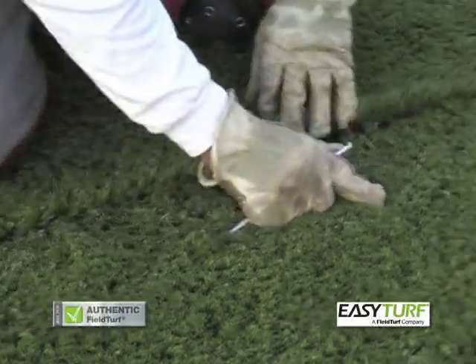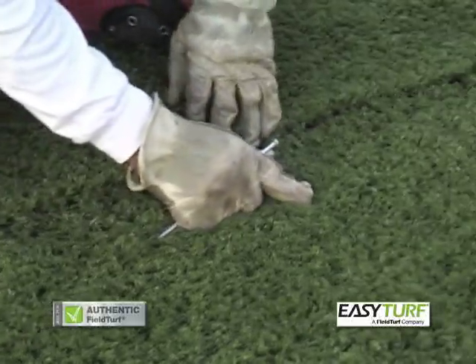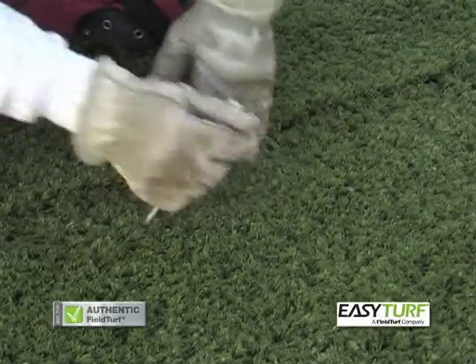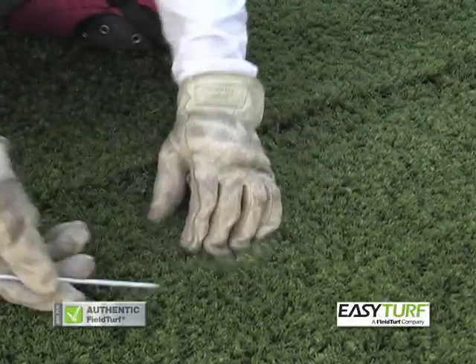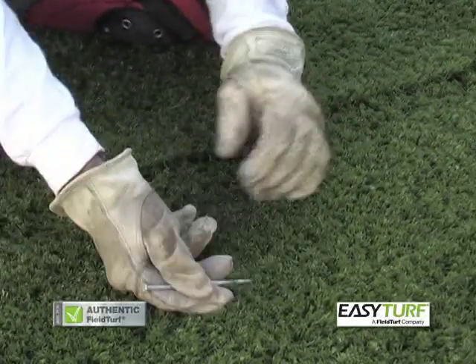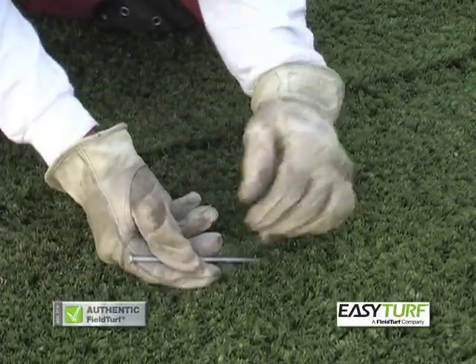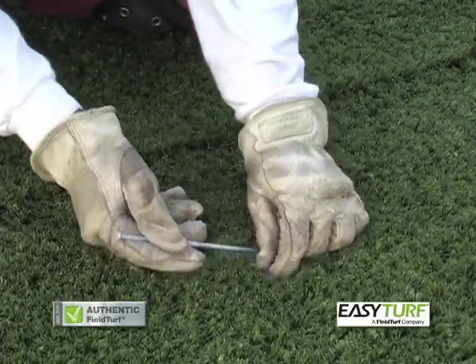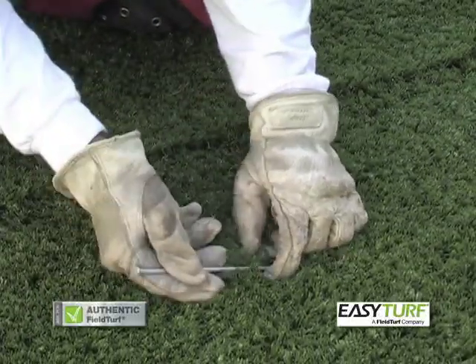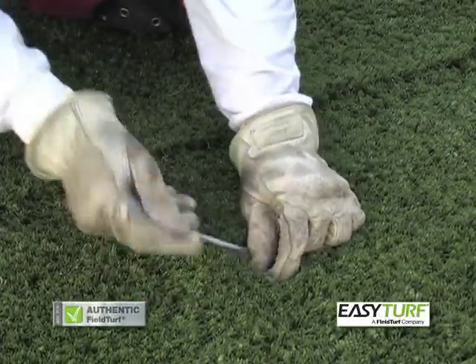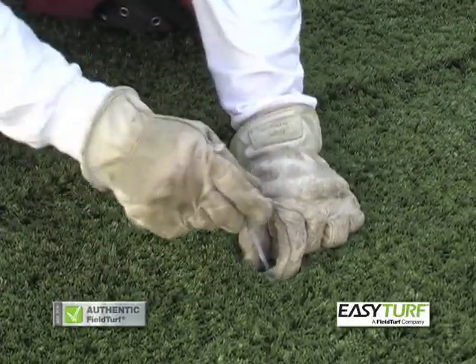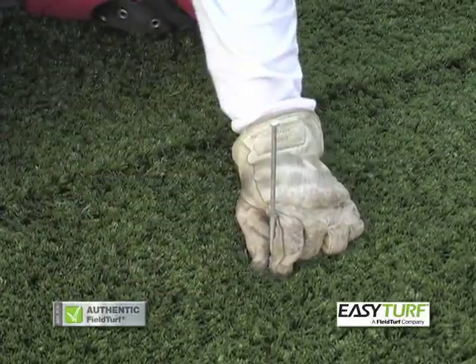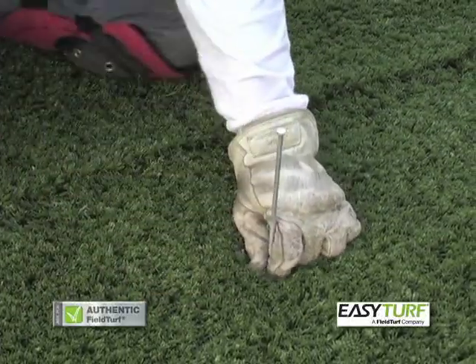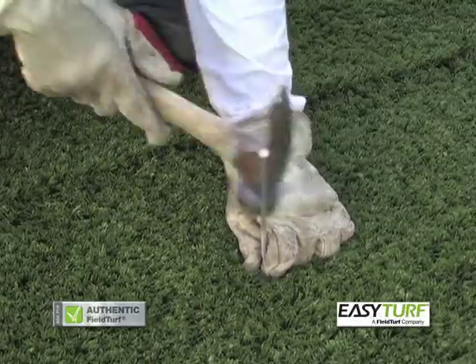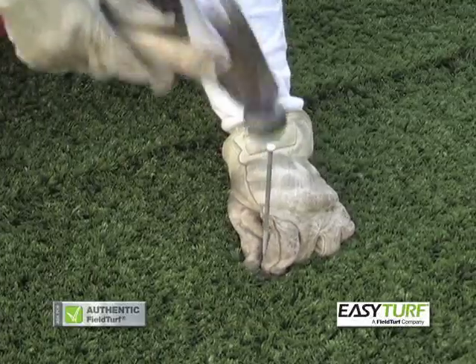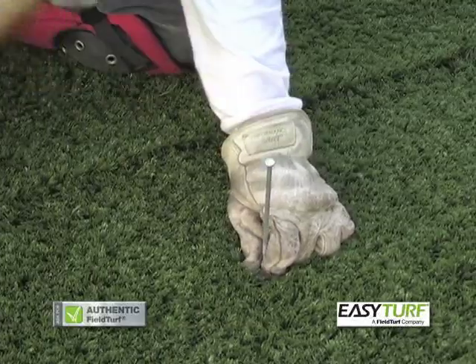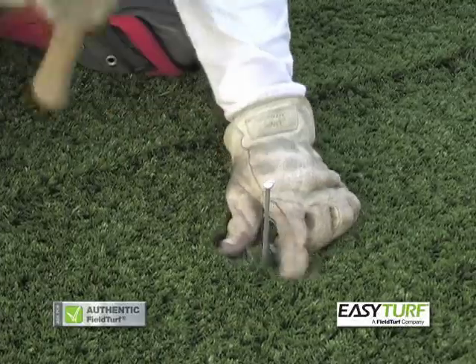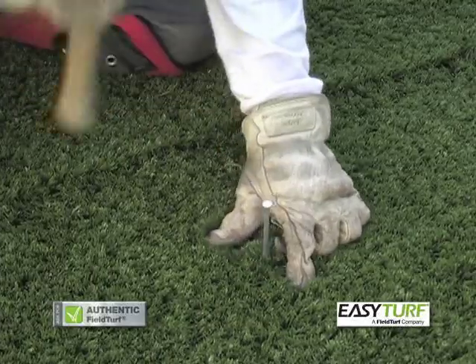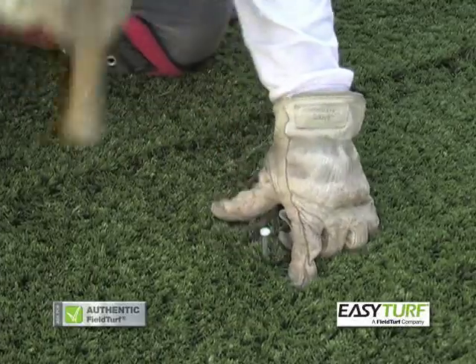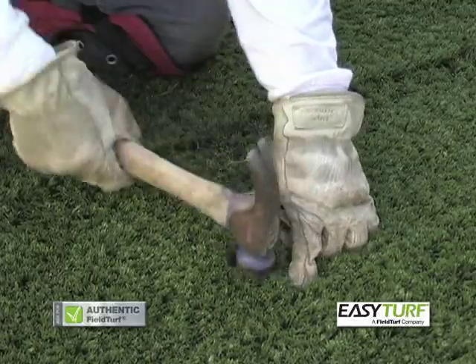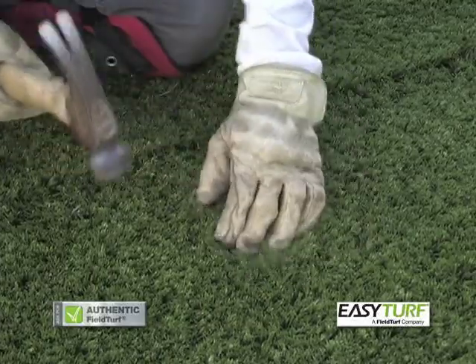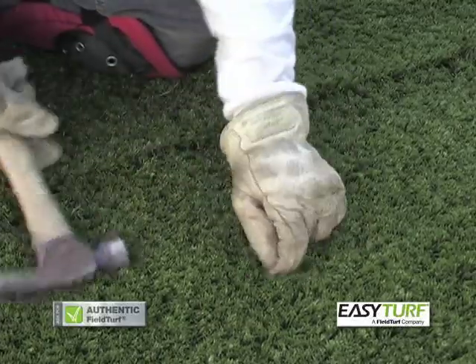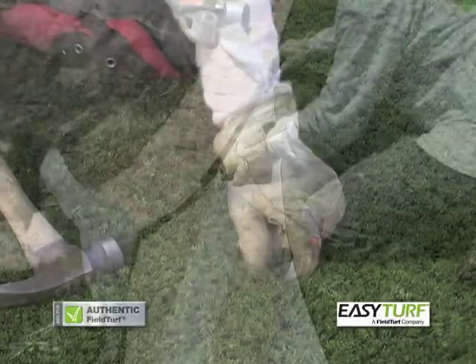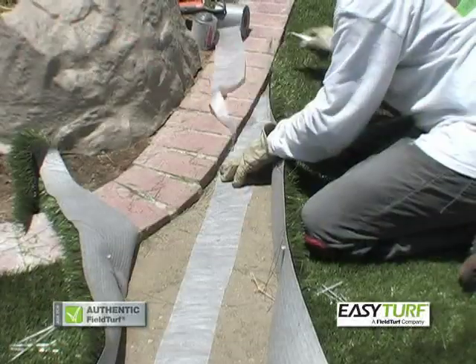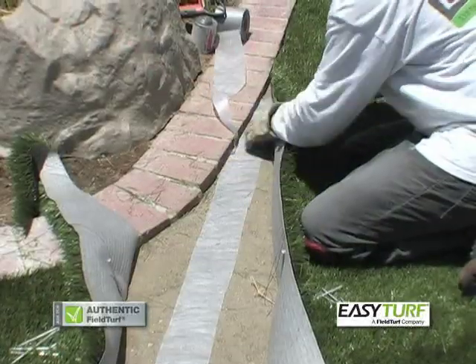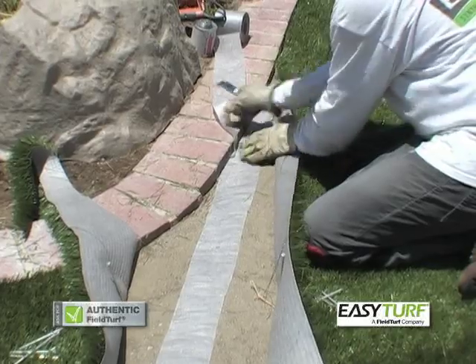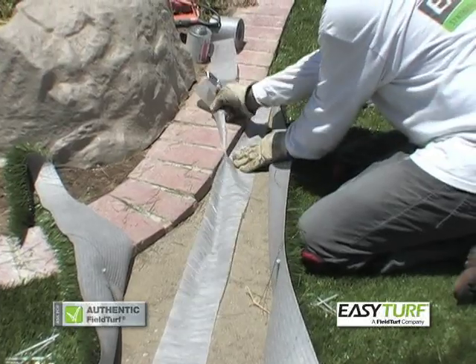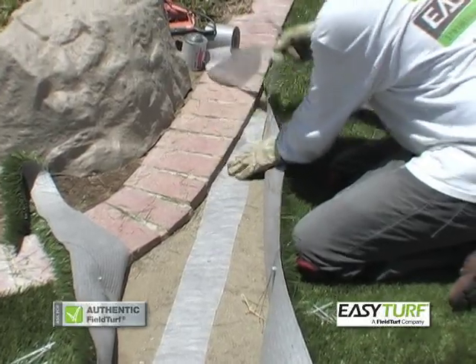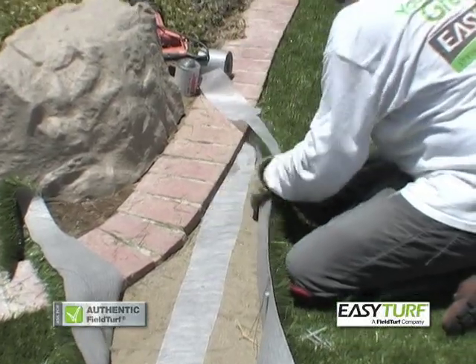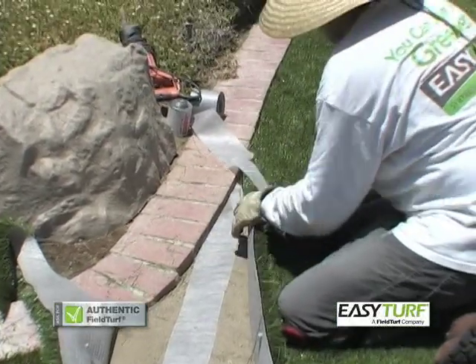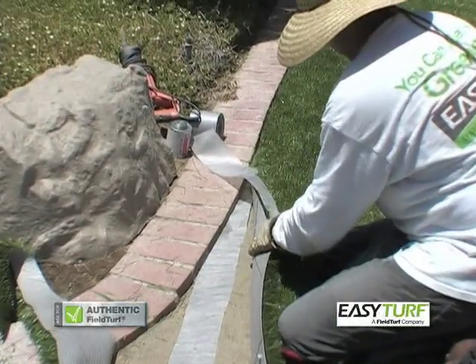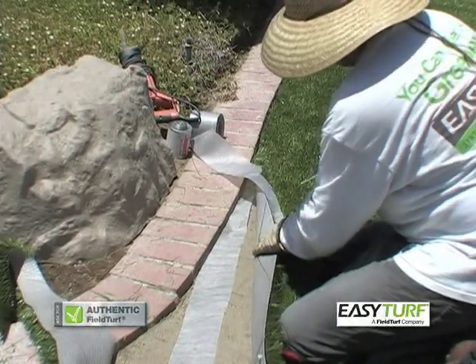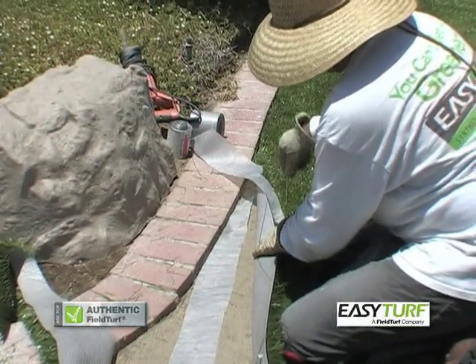Seams may be required as part of the installation. Begin by laying the grass out over the project area, ensuring that the grain of each piece of grass is facing the same direction. Secure the grass perimeter with landscape nails. All seam joints should be glued to prevent separation of the grass and for weed growth prevention.